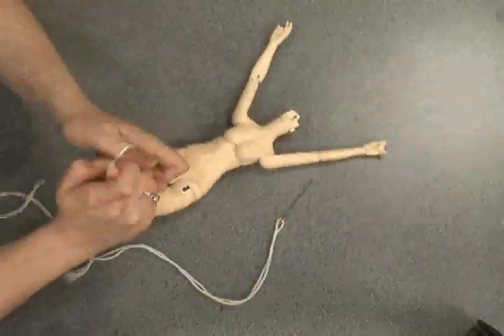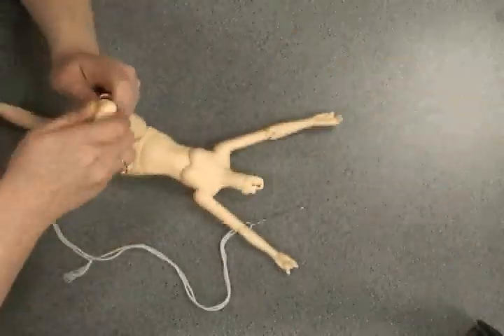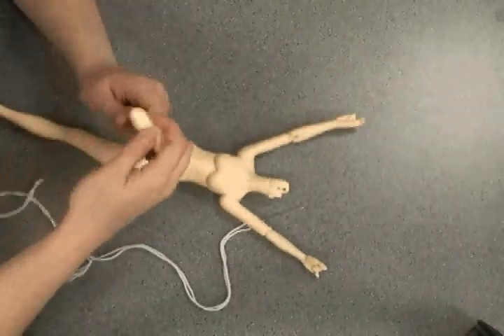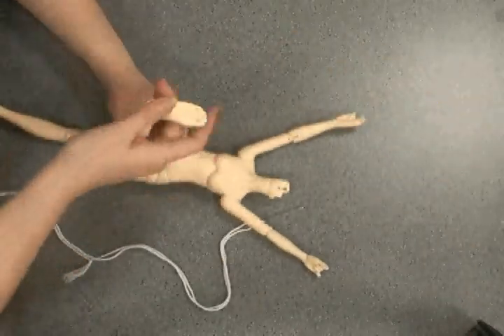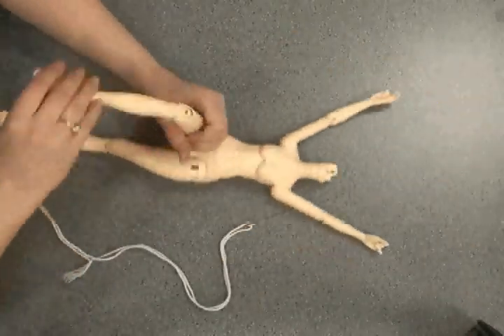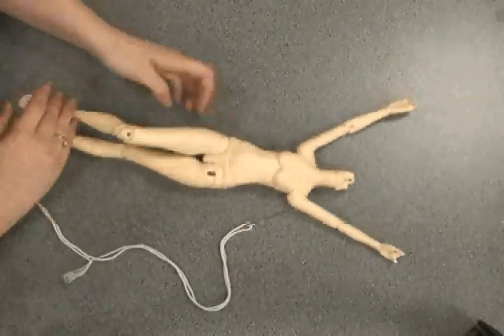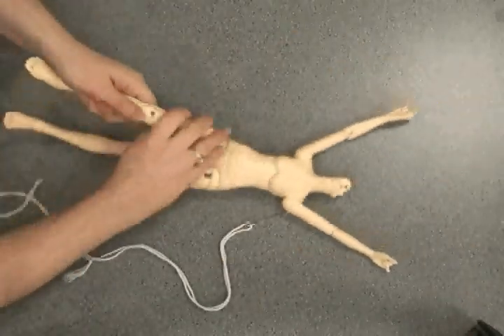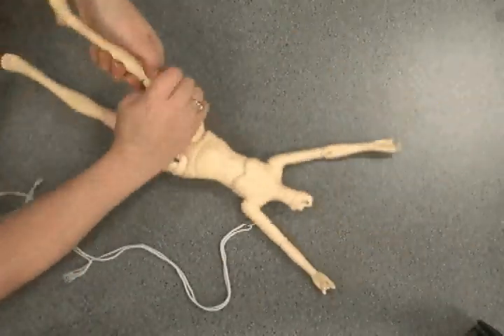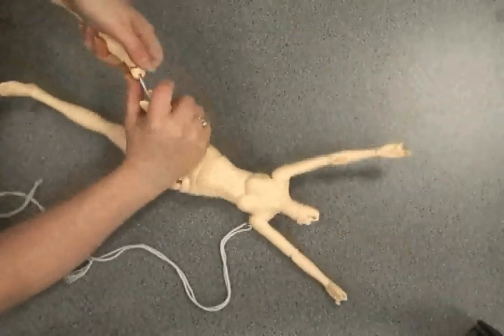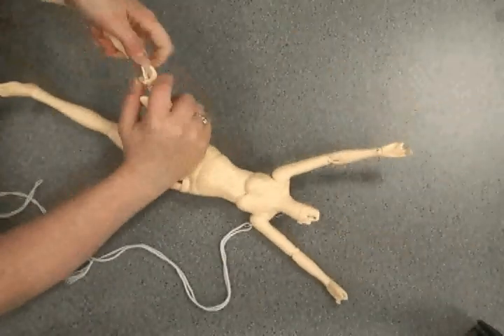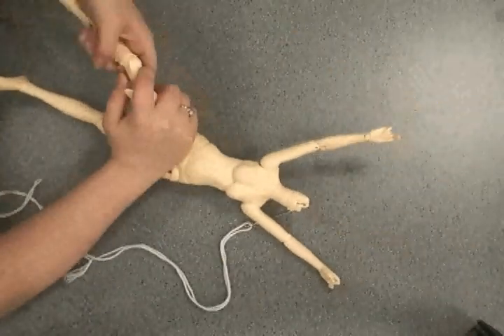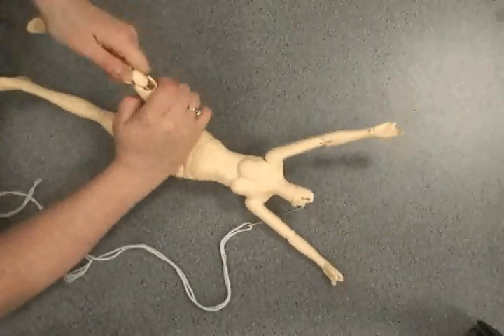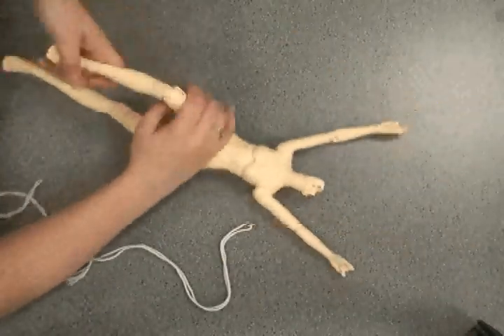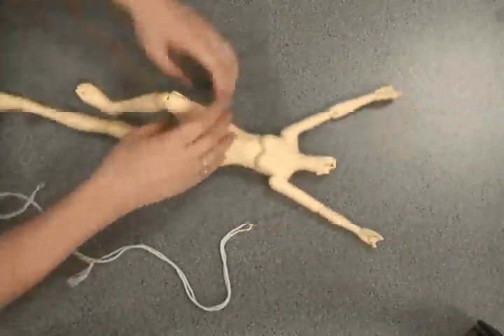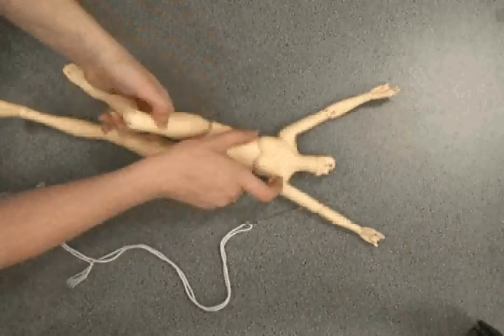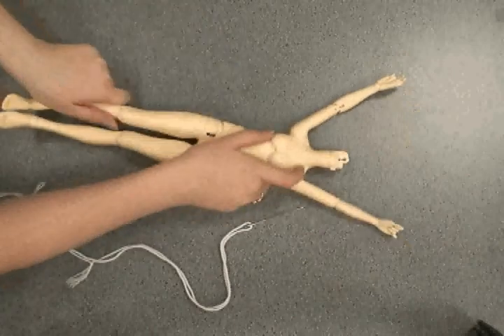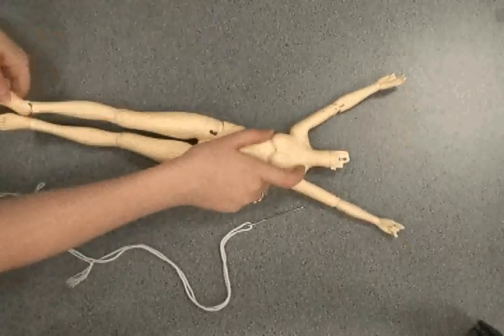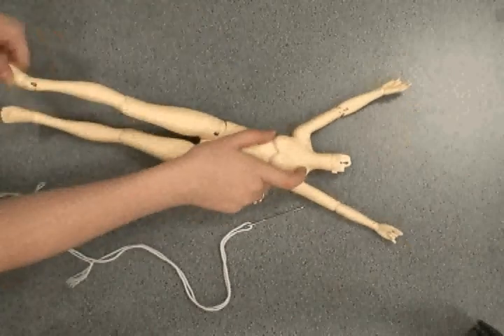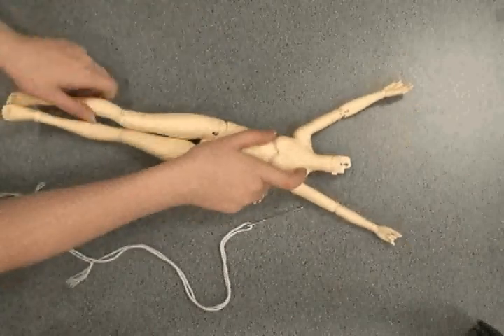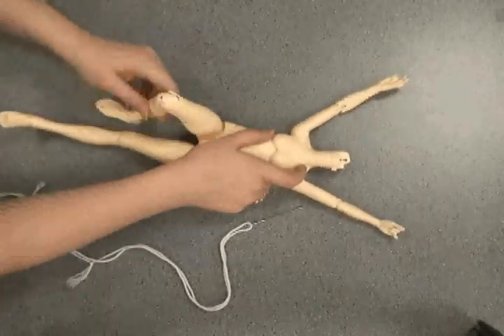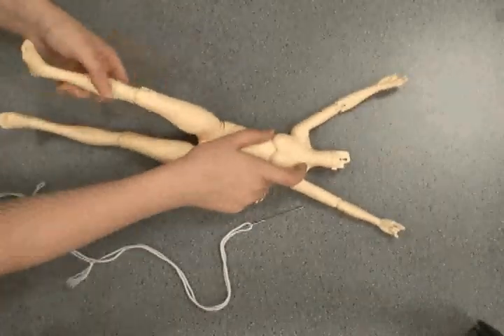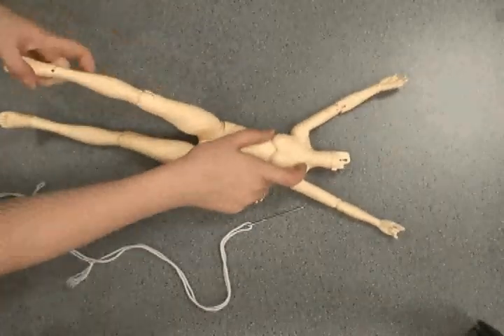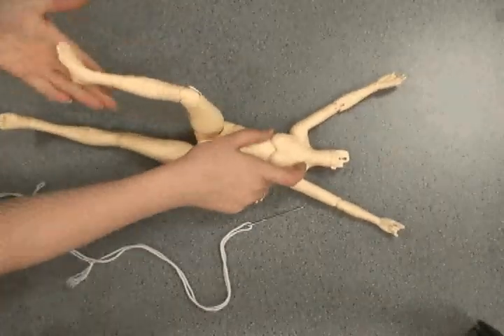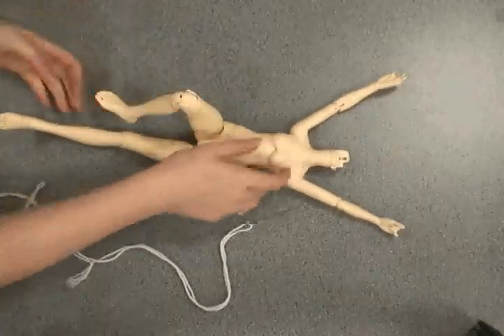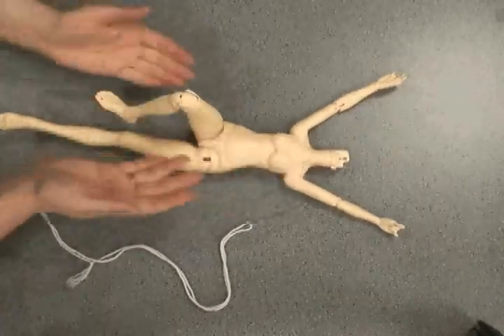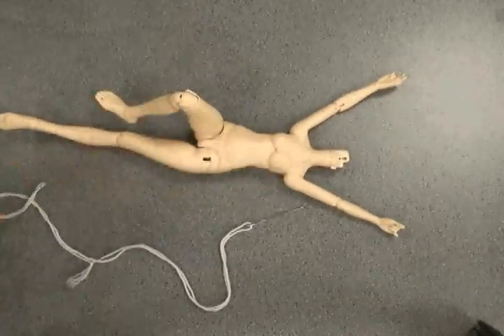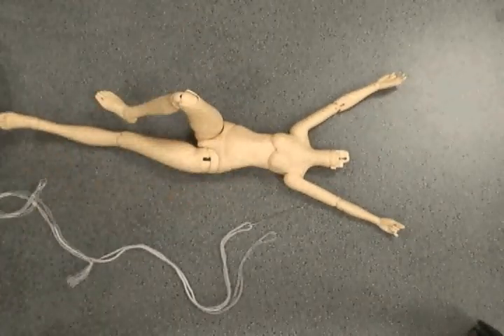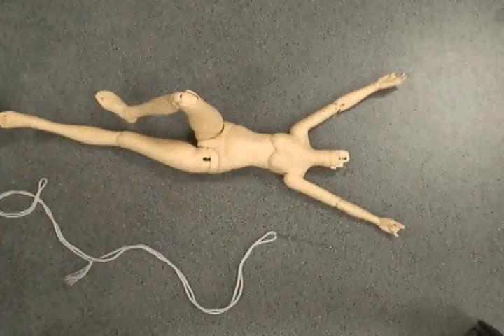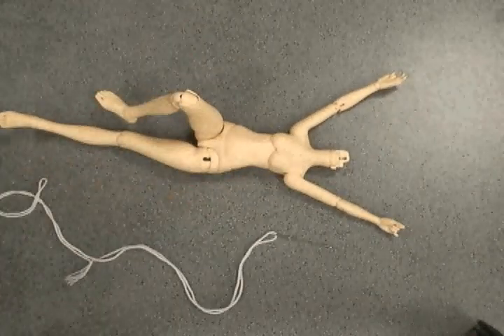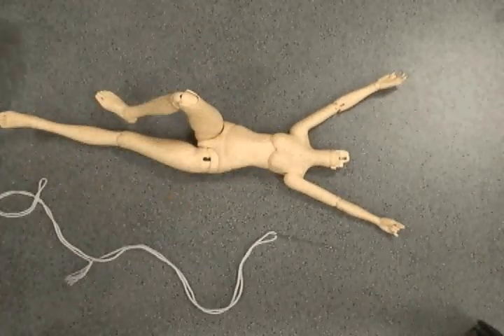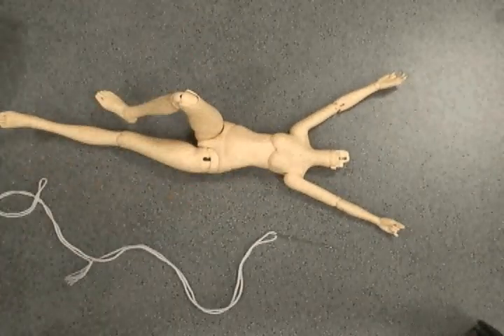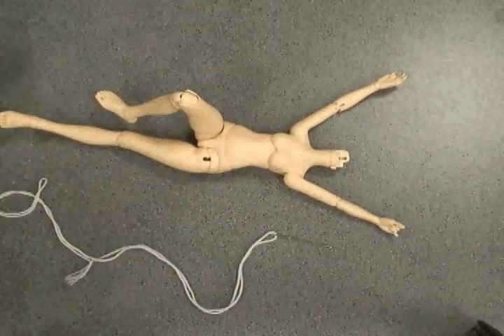Some choose the blank doll route because they want to paint their own doll face, make their clothing, wigs, or eyes for their doll, while others prefer to have something complete upon arrival.